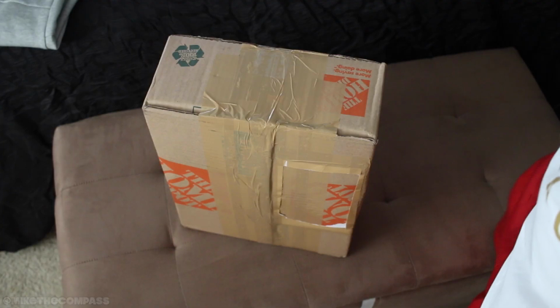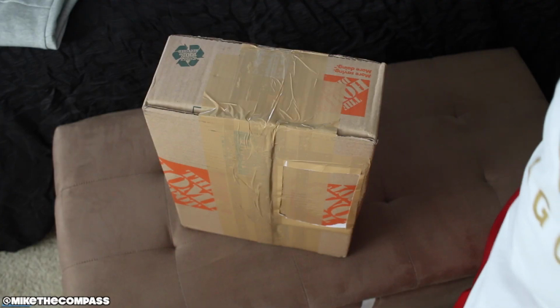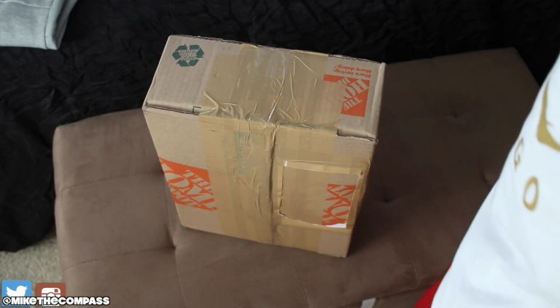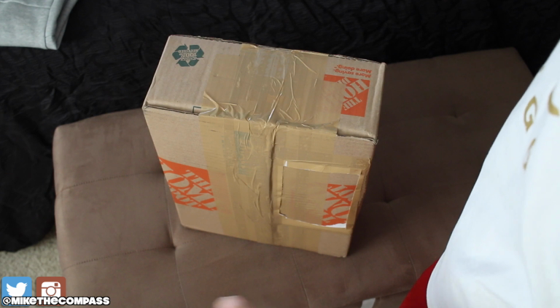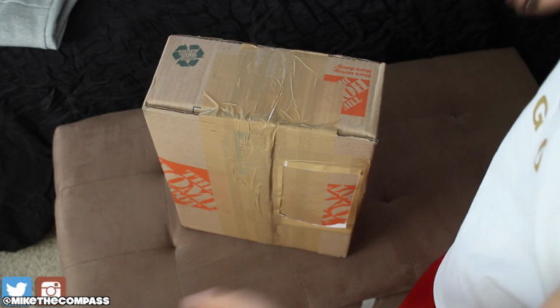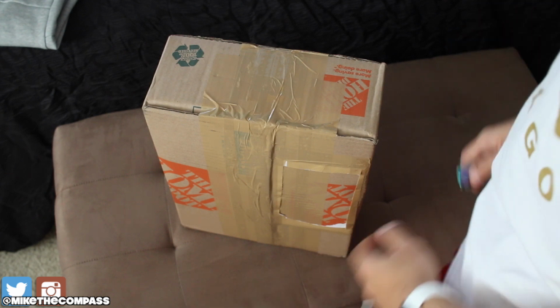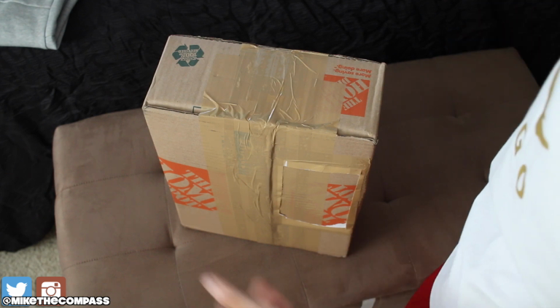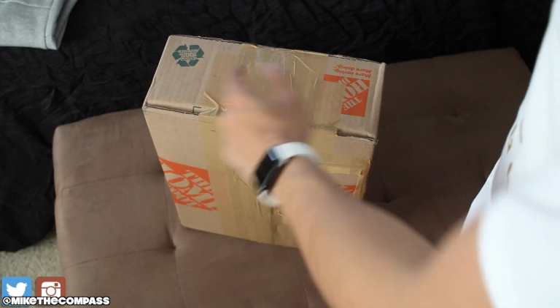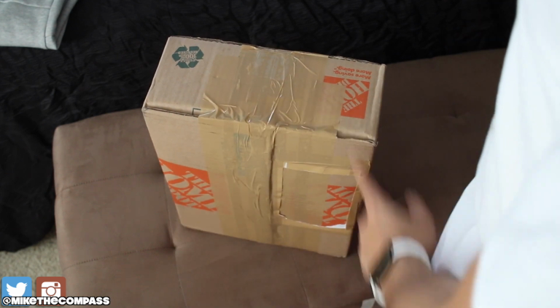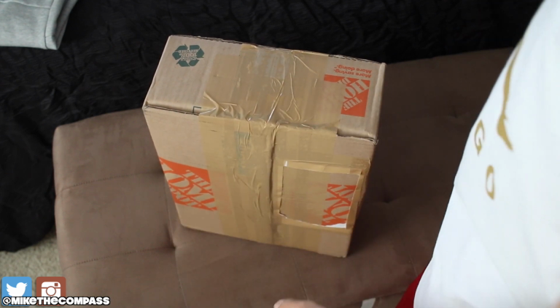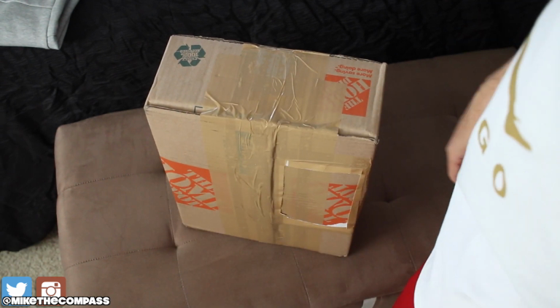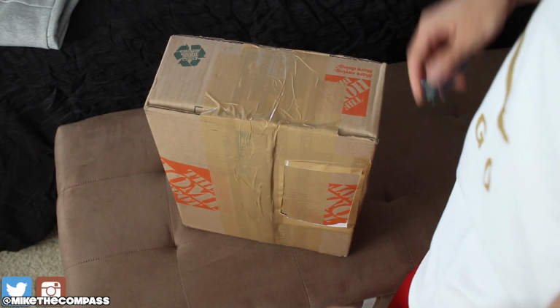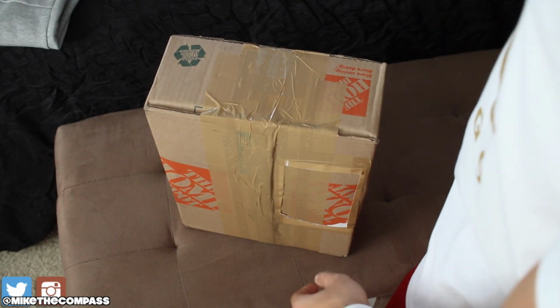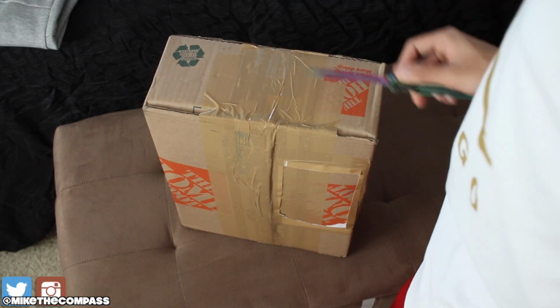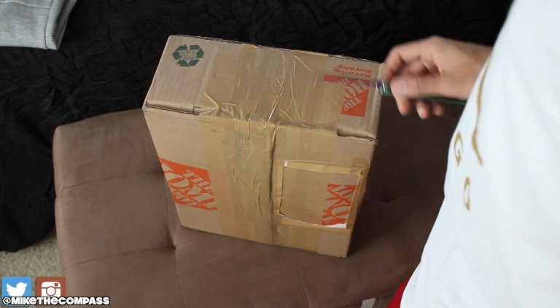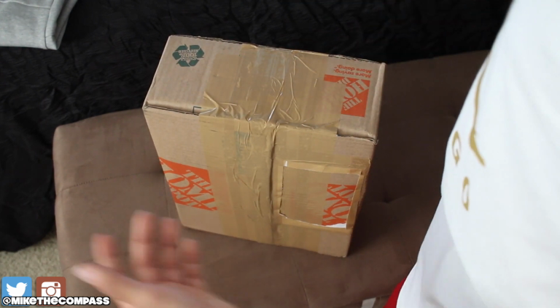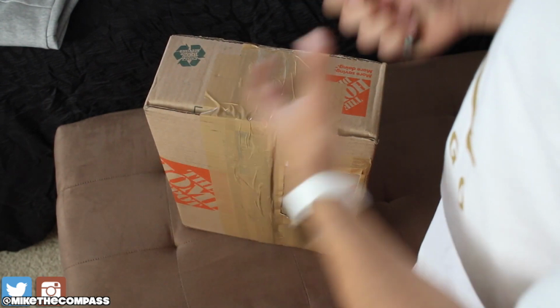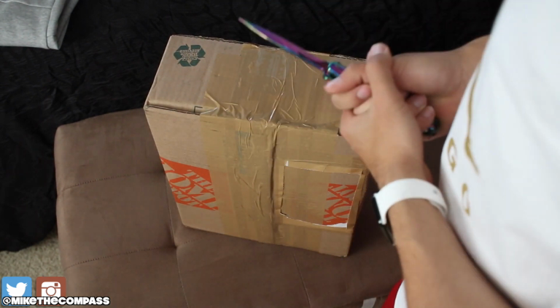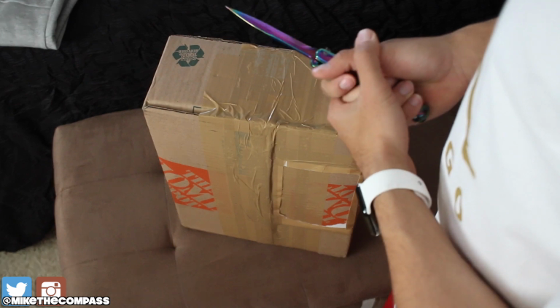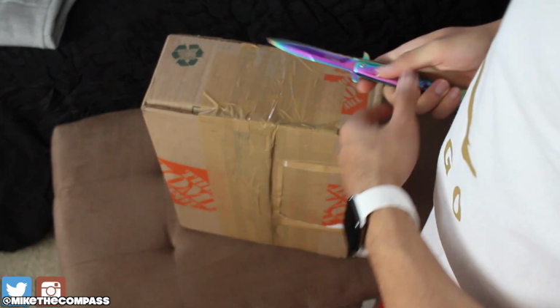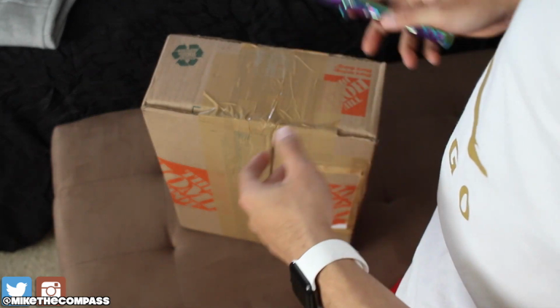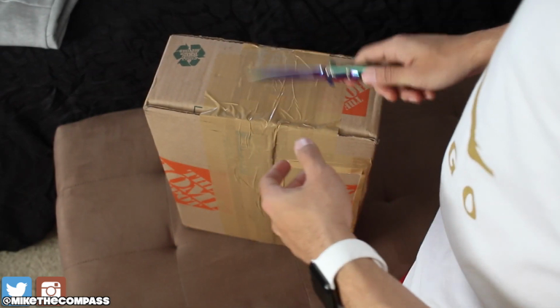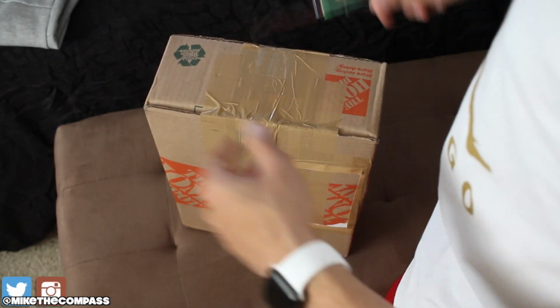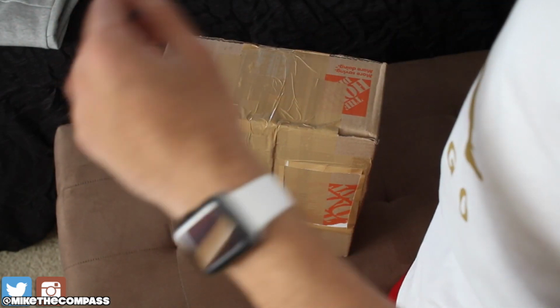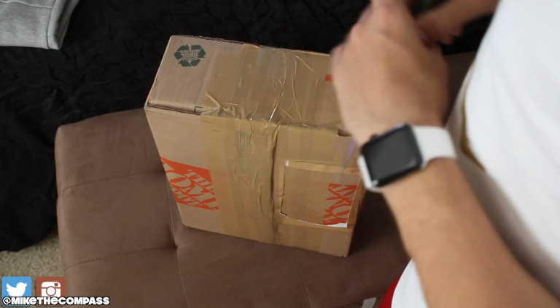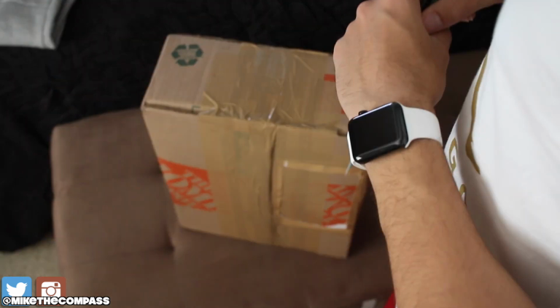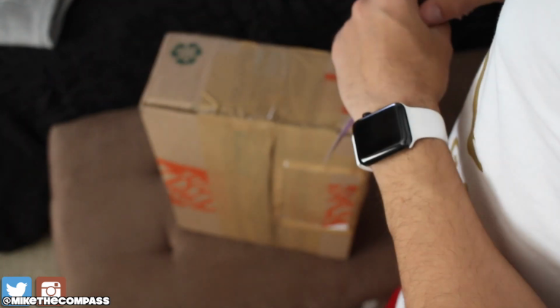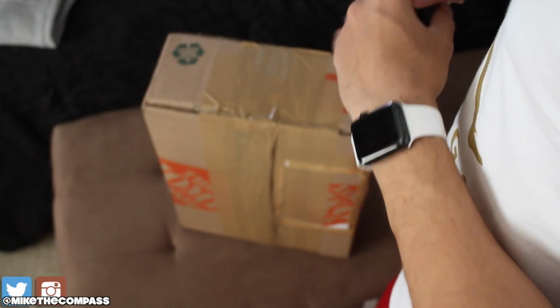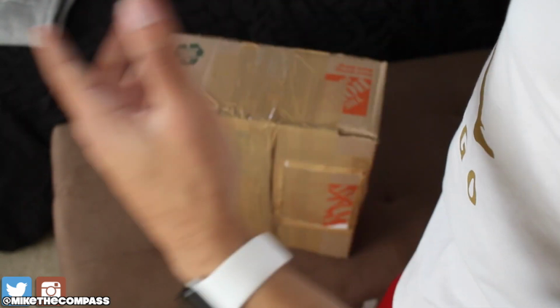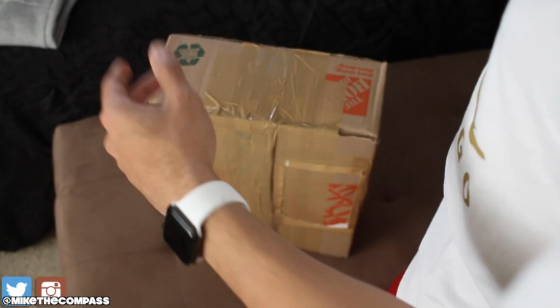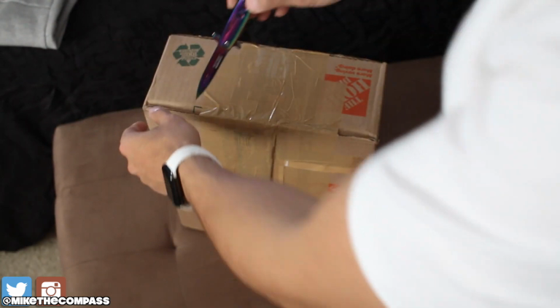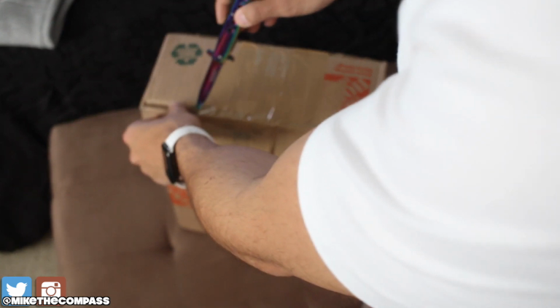What is up sneak geeks, it's your boy Sneaker Life back with another unboxing. Shout out to my dude Fineline 1721 — links will be down below in the description. Let's check it out.